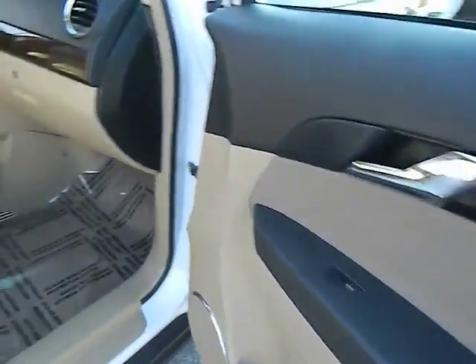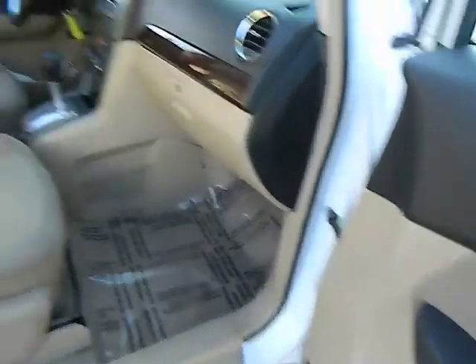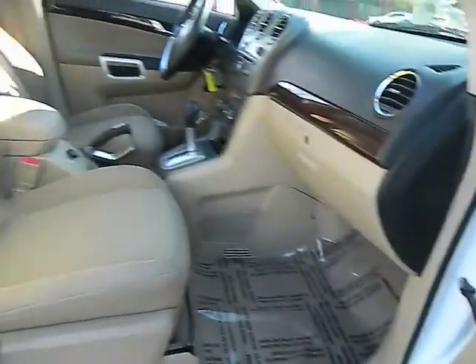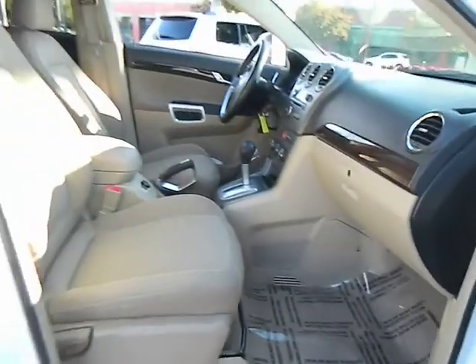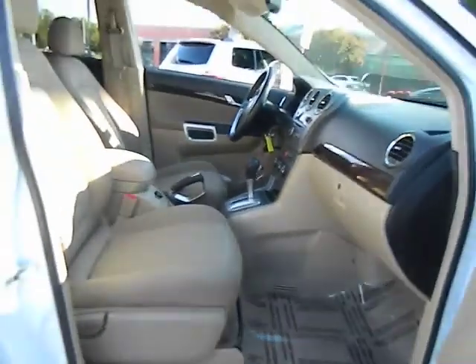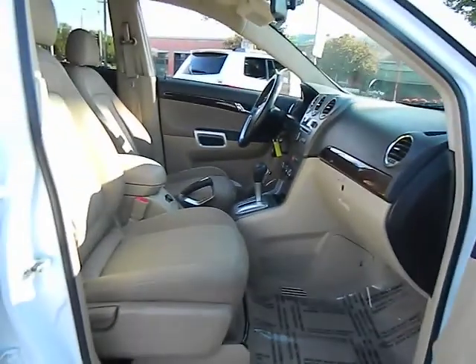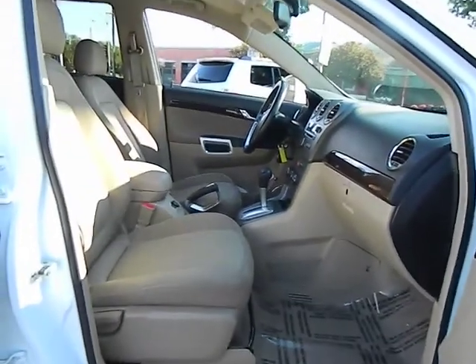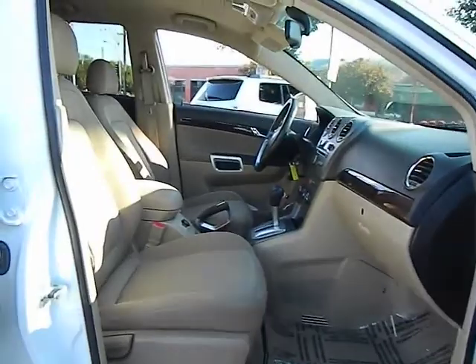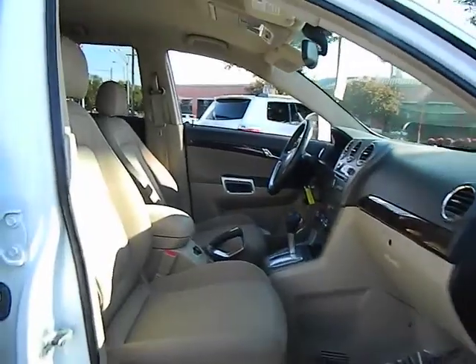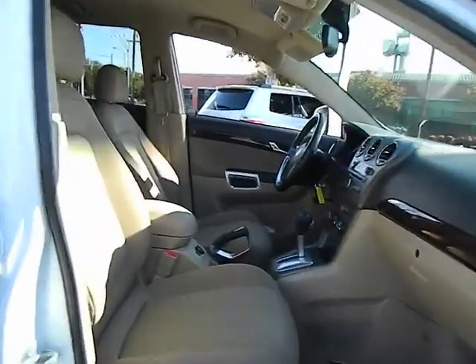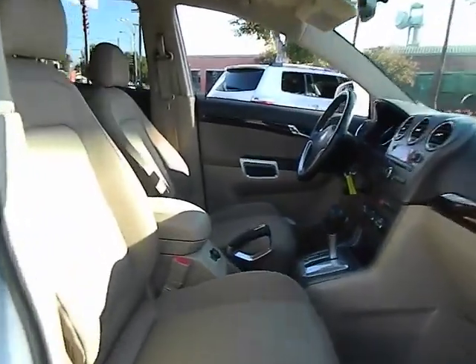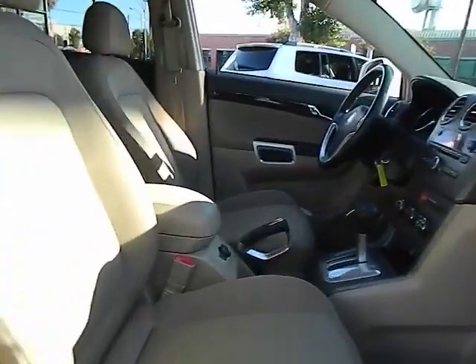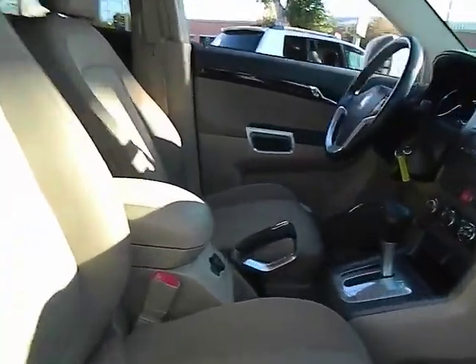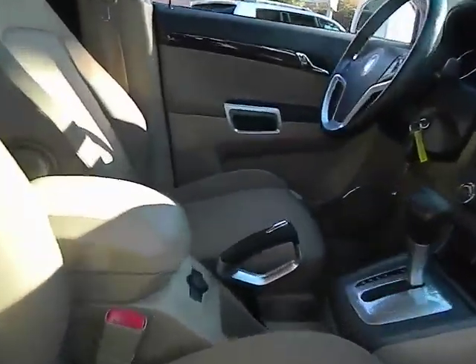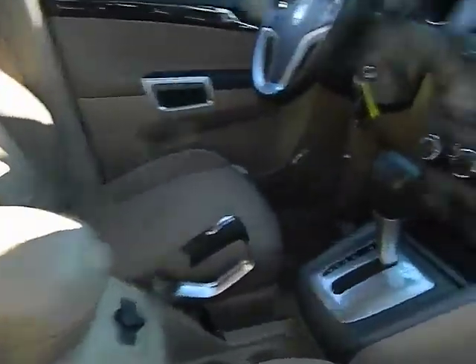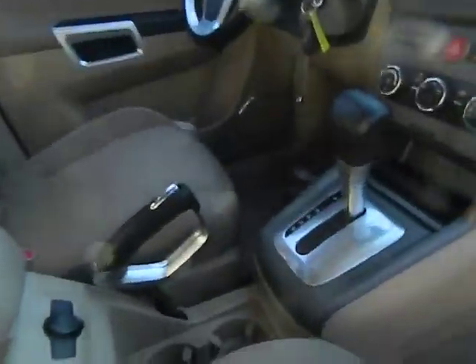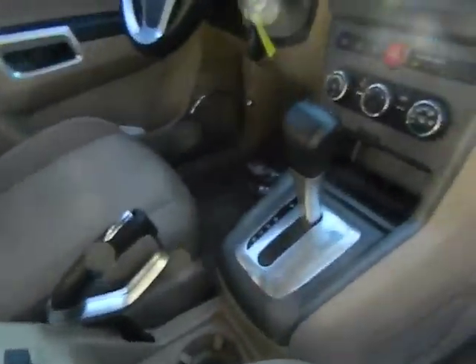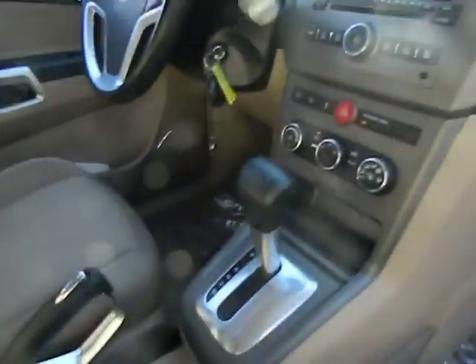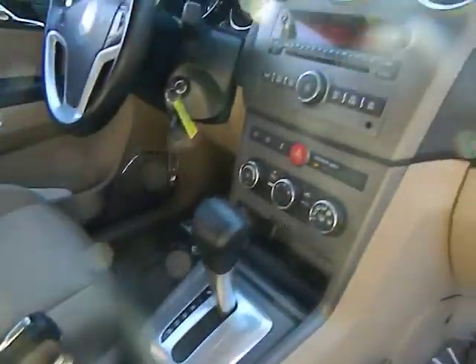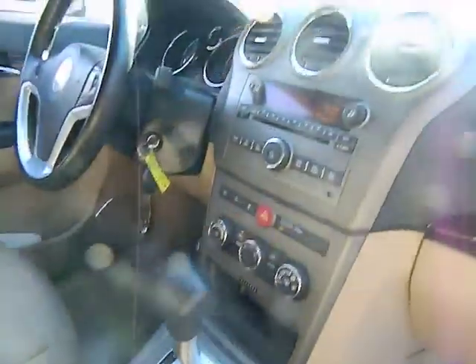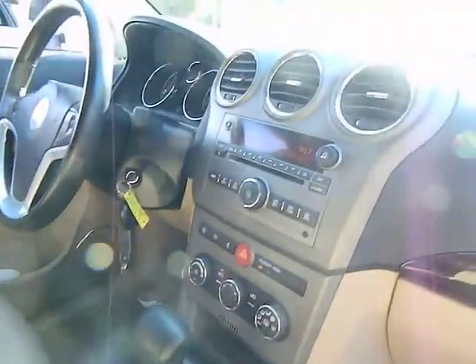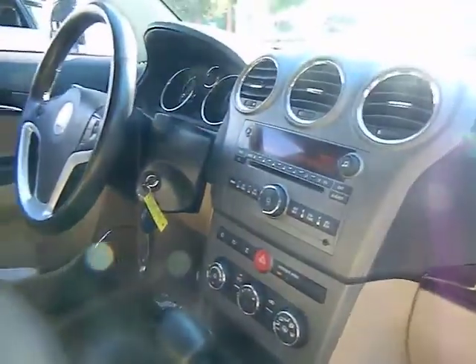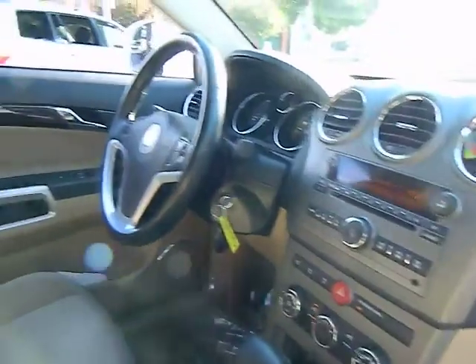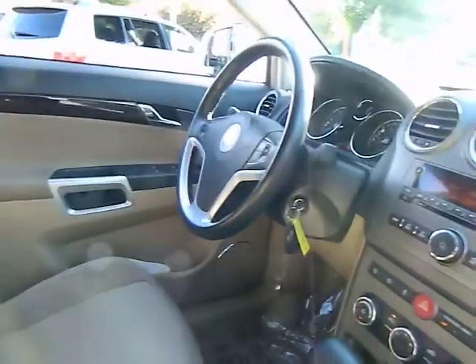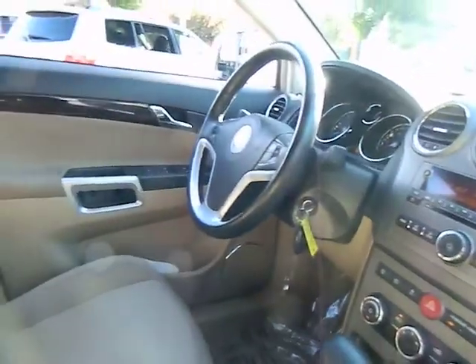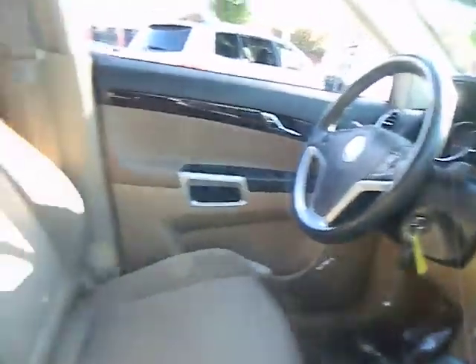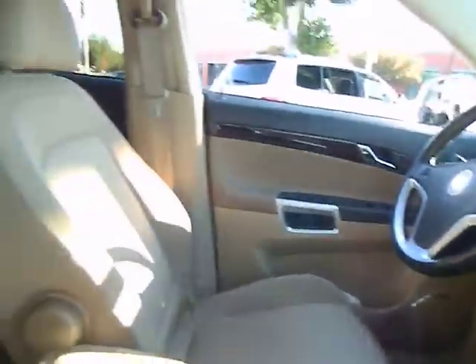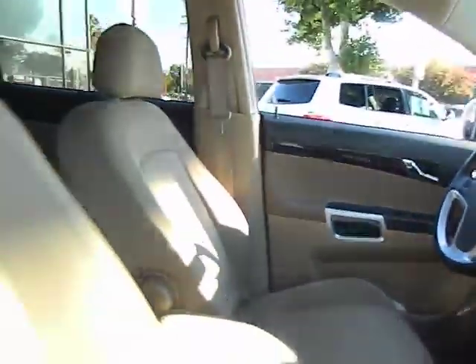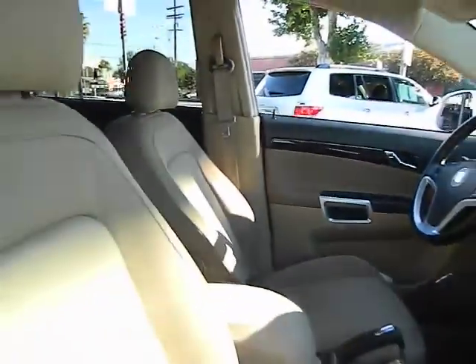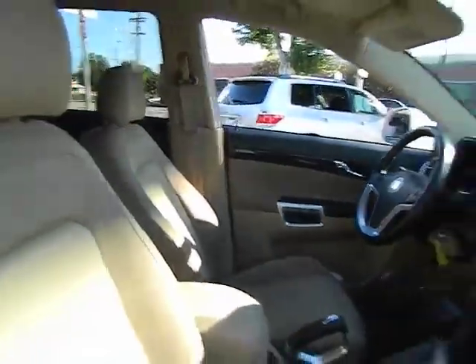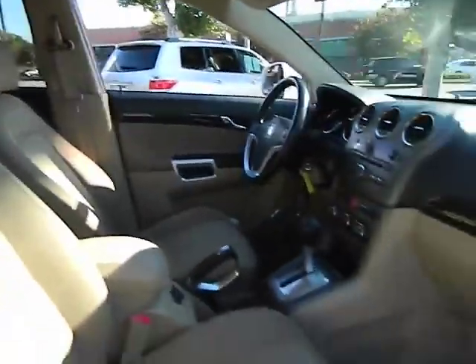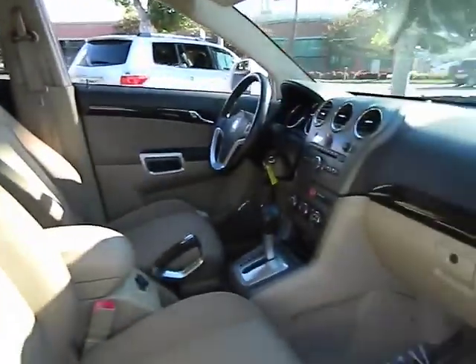This vehicle has less than 35,000 miles. Here are some of this vehicle's great options: anti-lock braking system, stability control, traction control, four-wheel ABS.